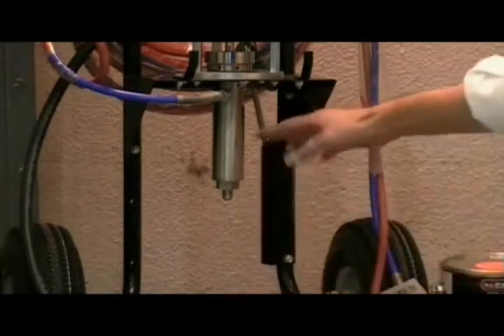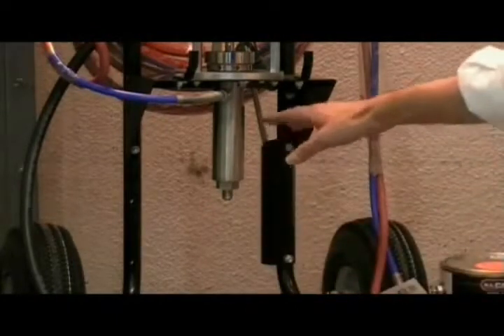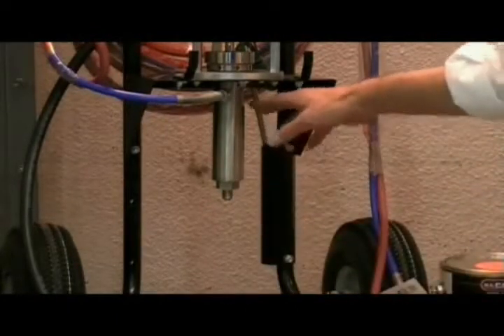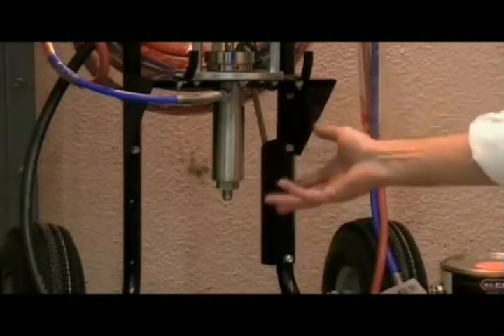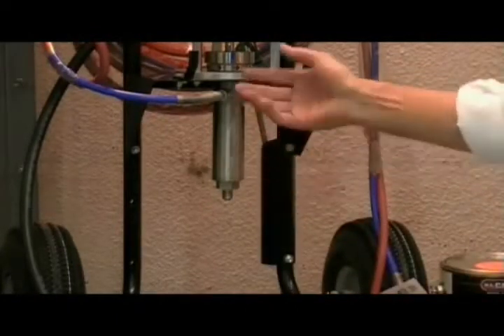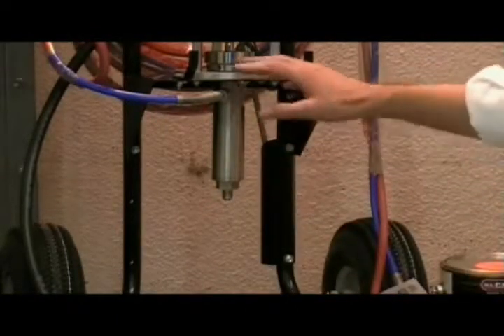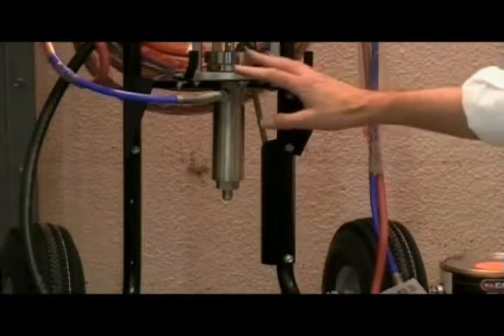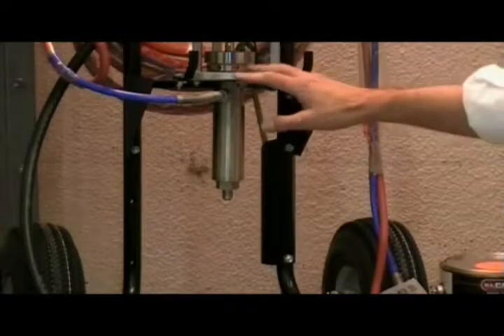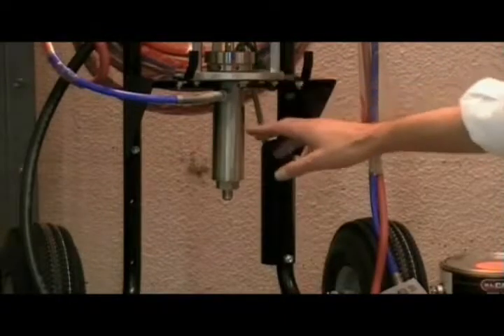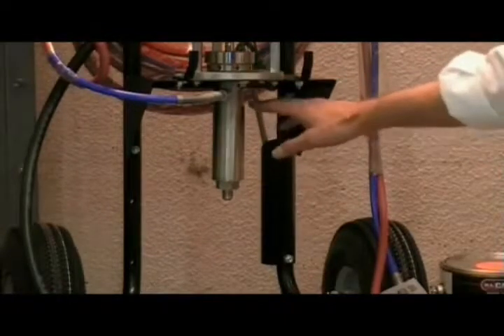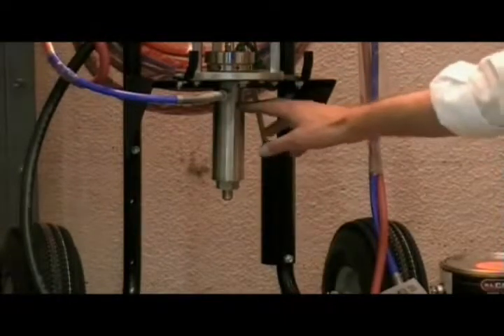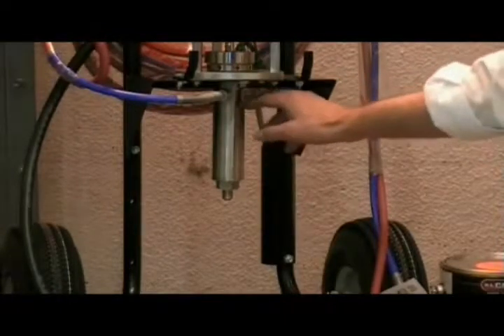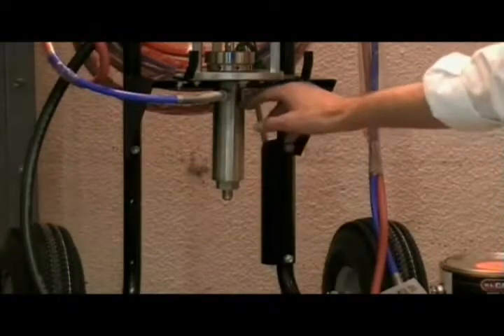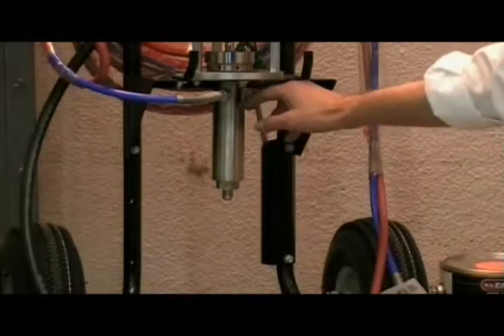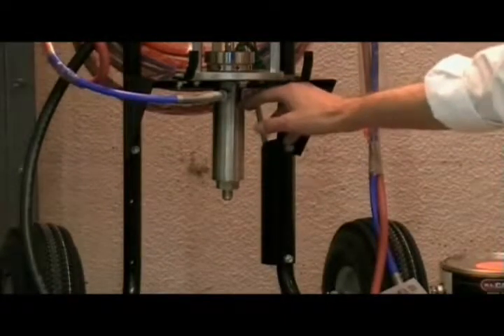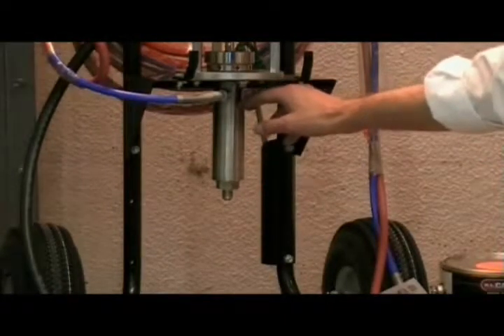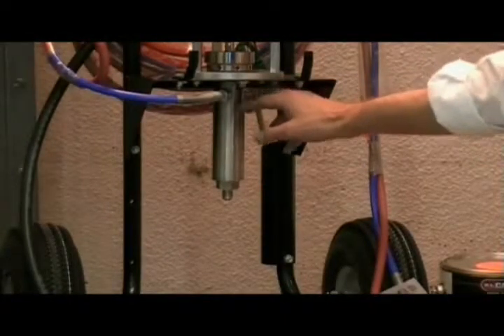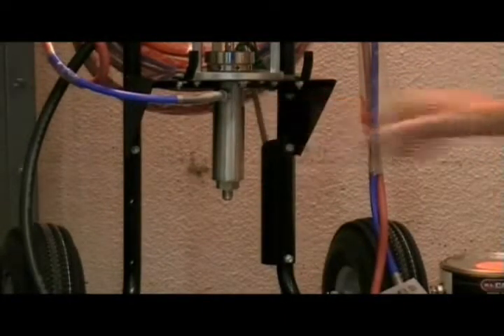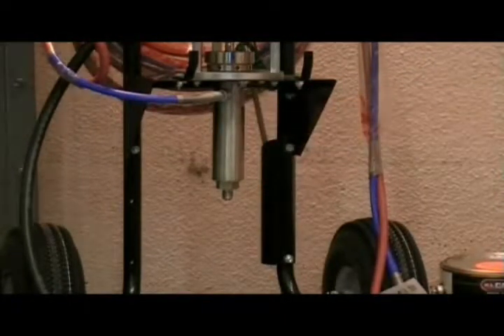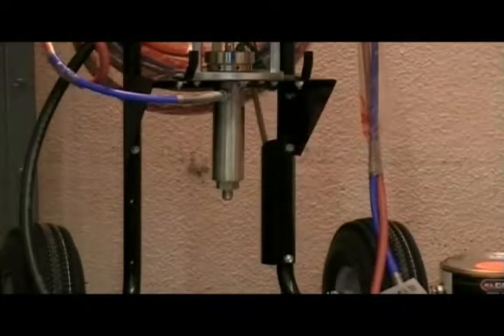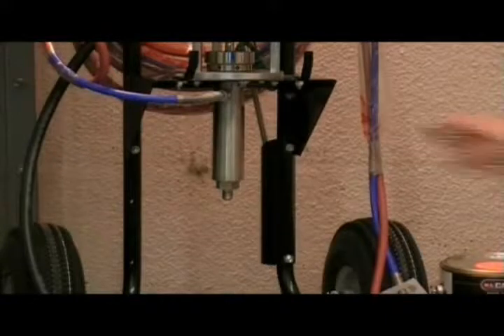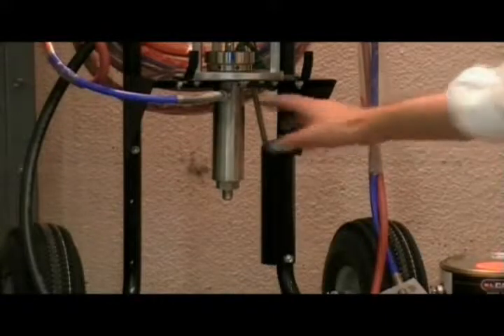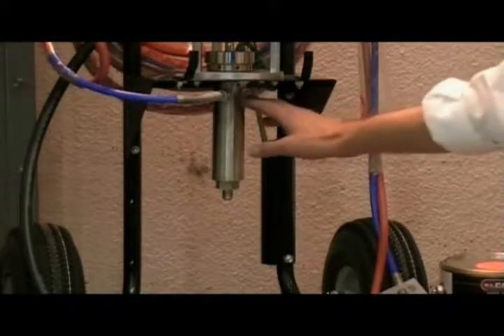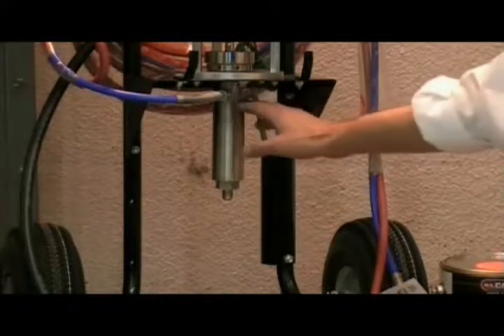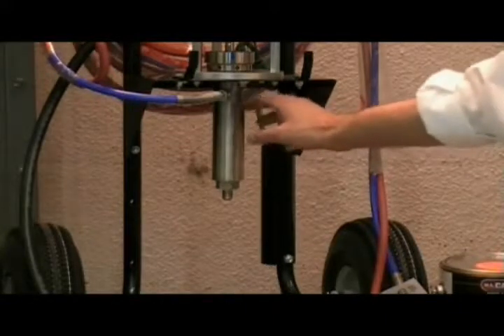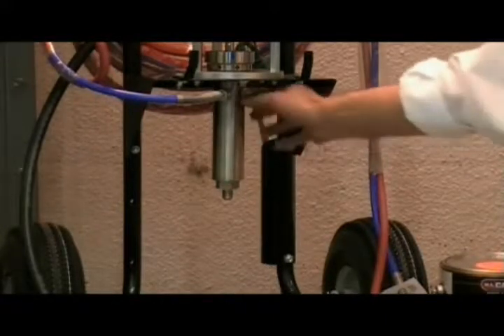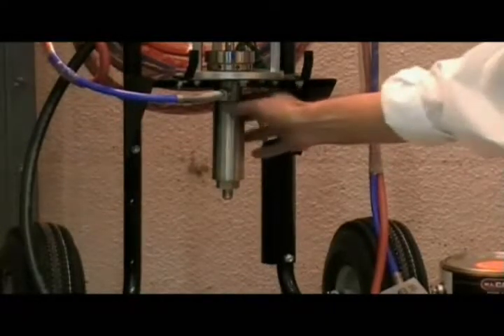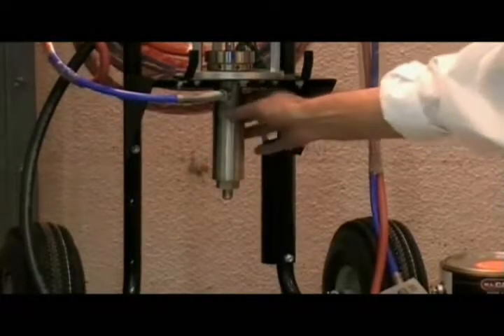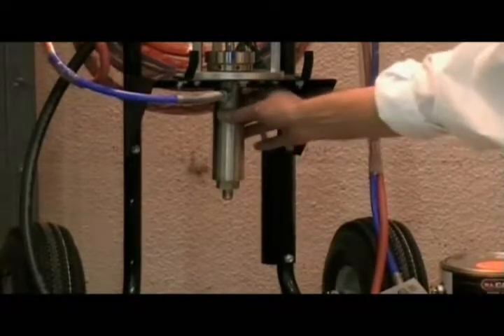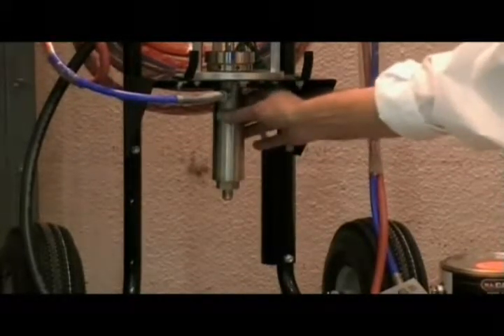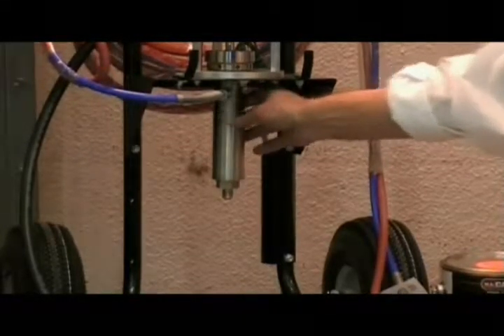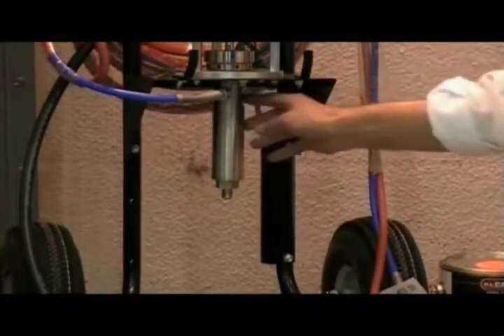Once you've checked those items and it's still stroking but you're not getting material up to the pump, there's an upper pump rod ball check assembly. You might need to refer to the owner's manual, break down the fluid section, and get in there and check the upper ball check assembly.